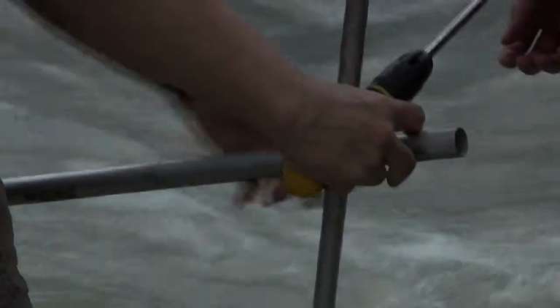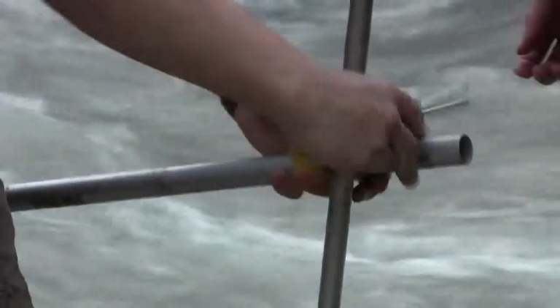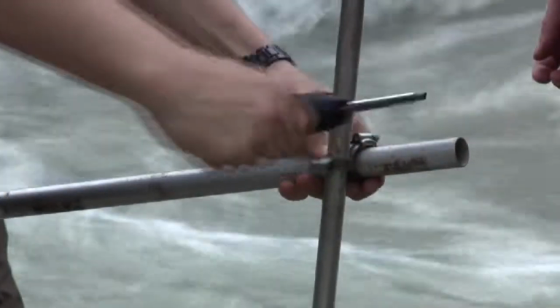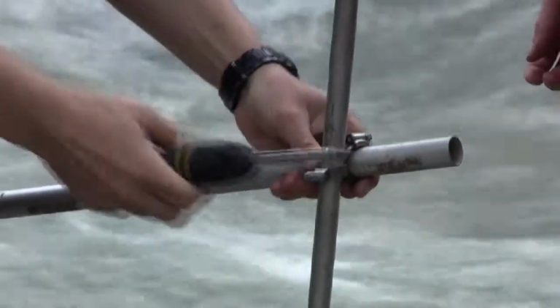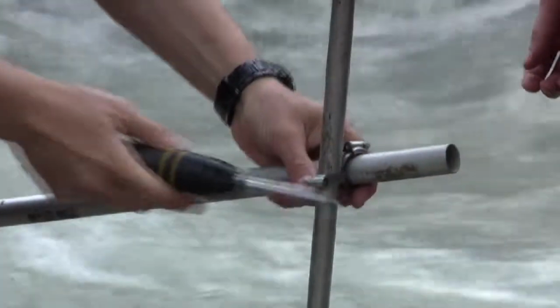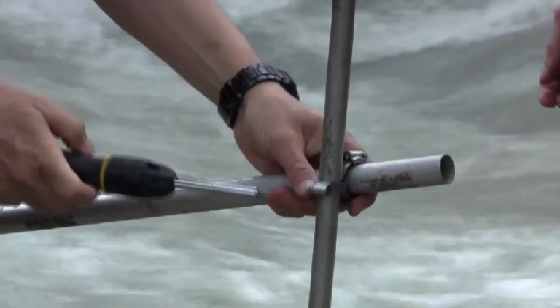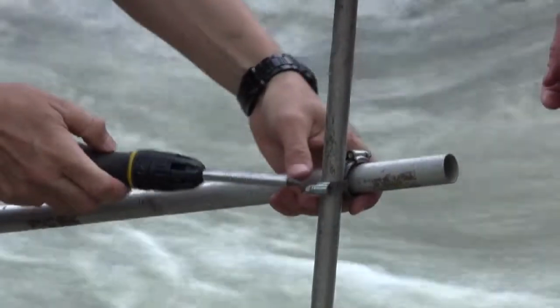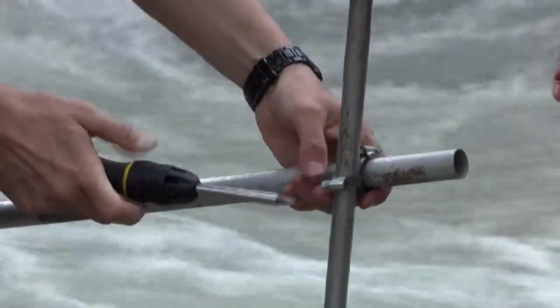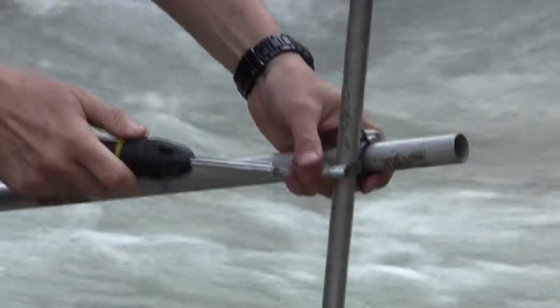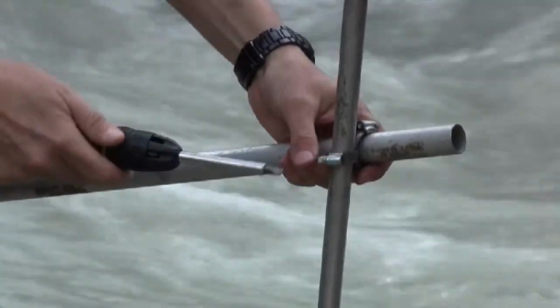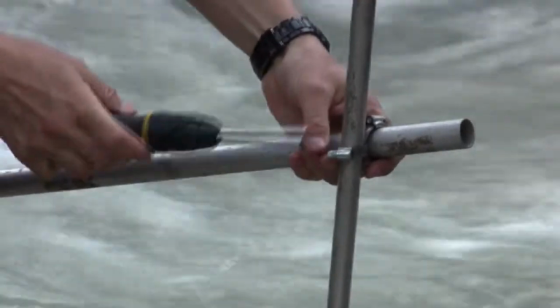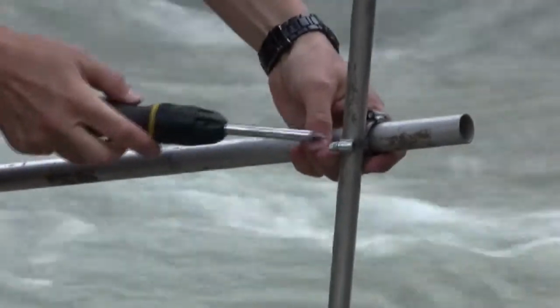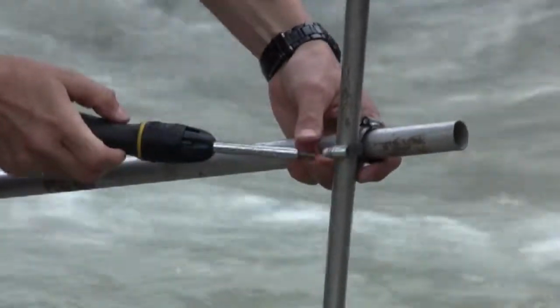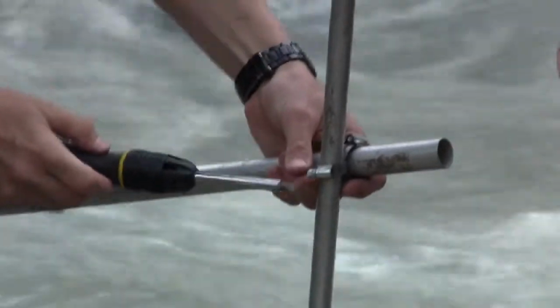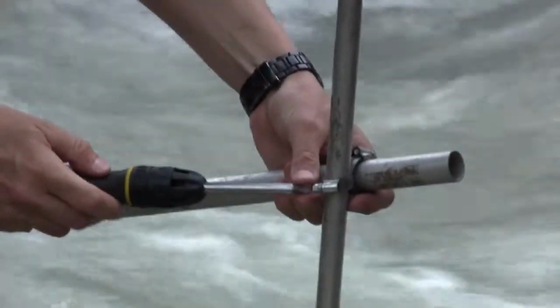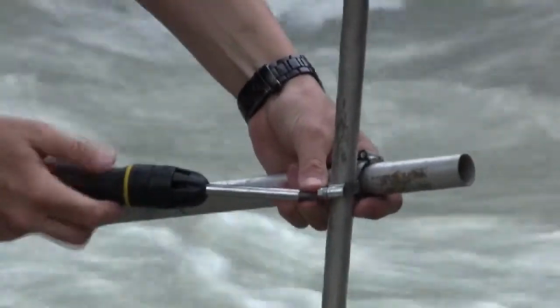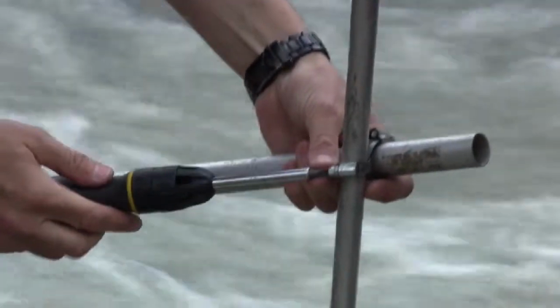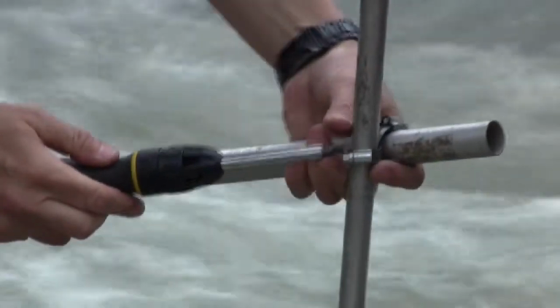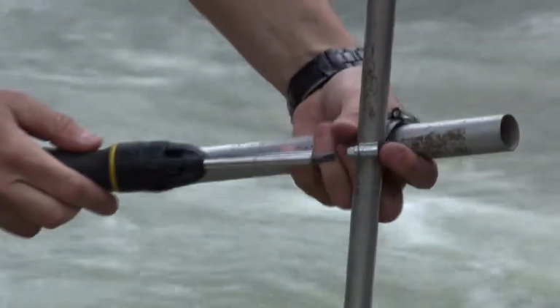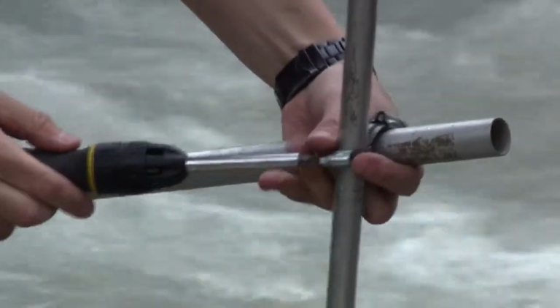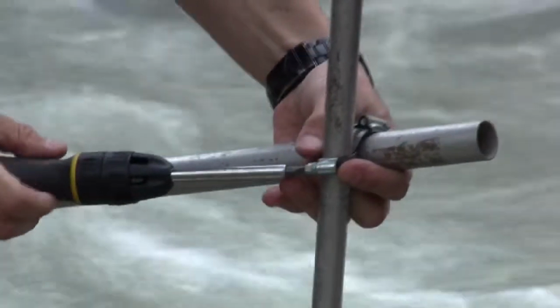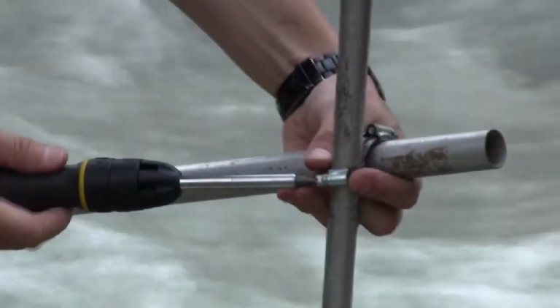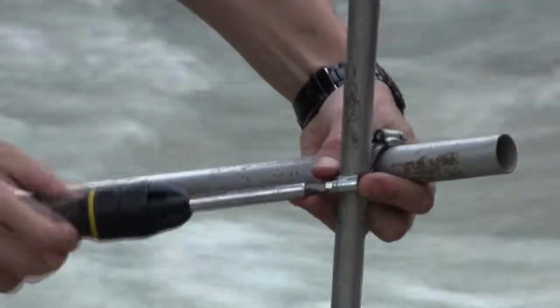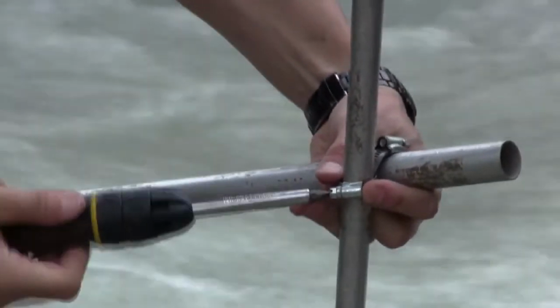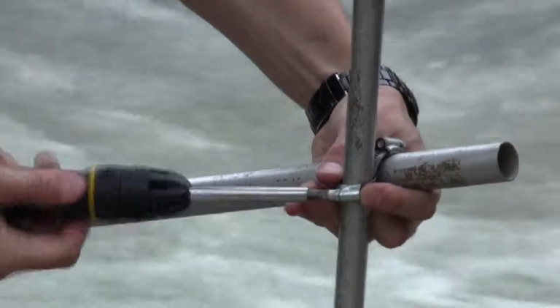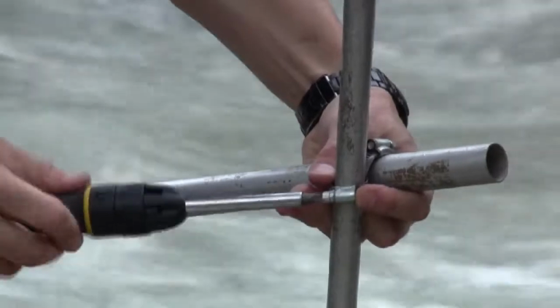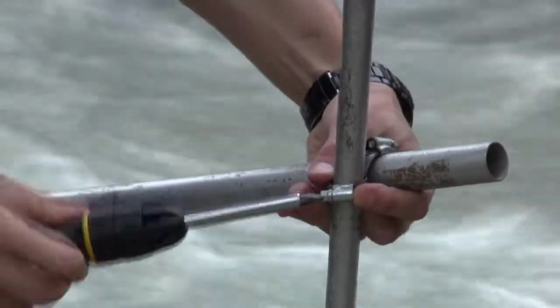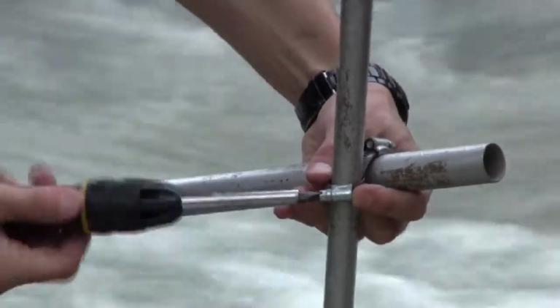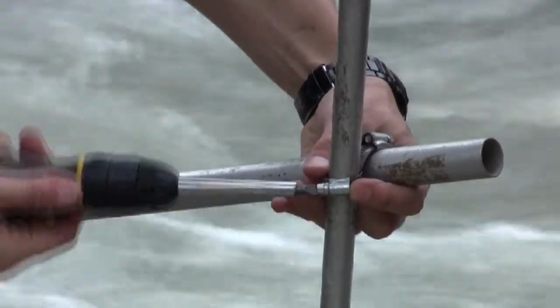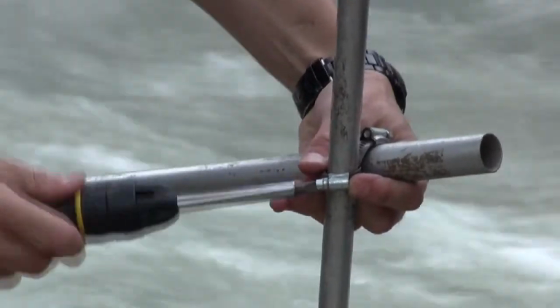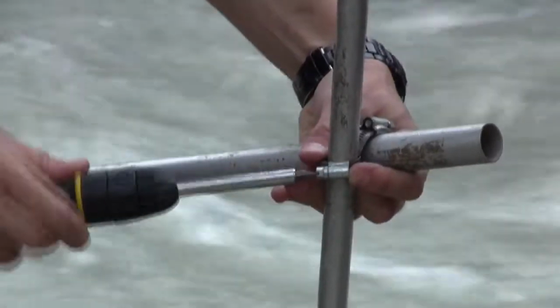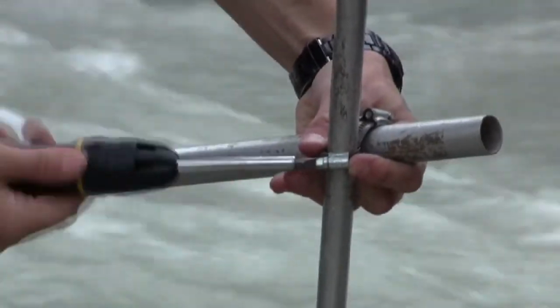This way of building a gauging structure is quick, cheap and easy. The station is made up of aluminium poles because they are lightweight and can be carried easily into mountainous environments.